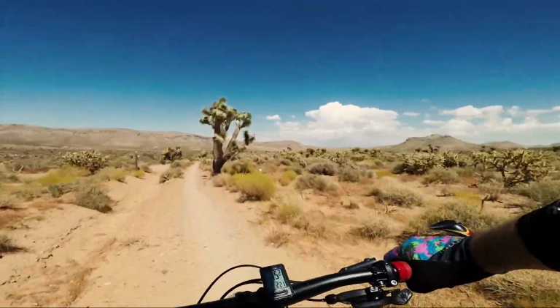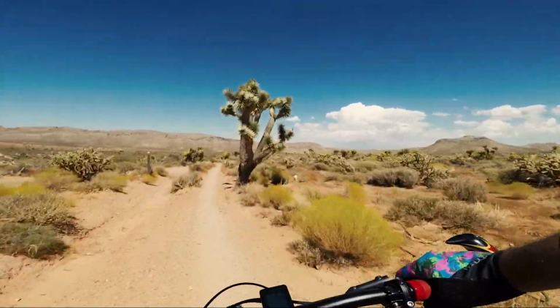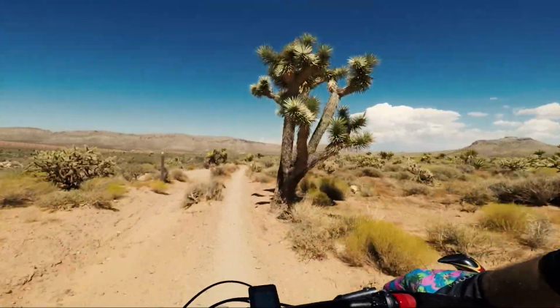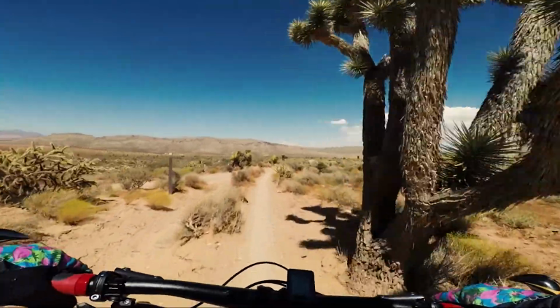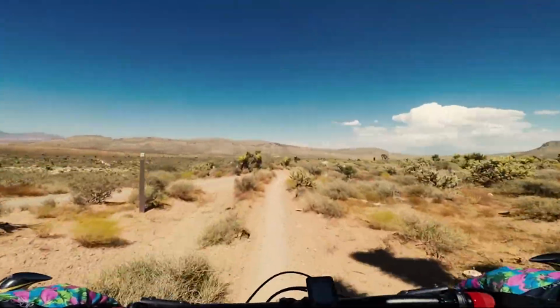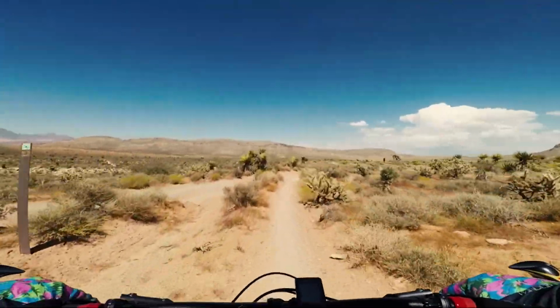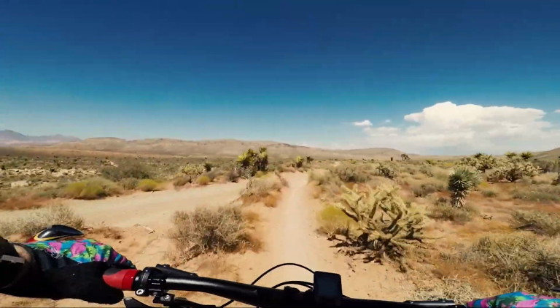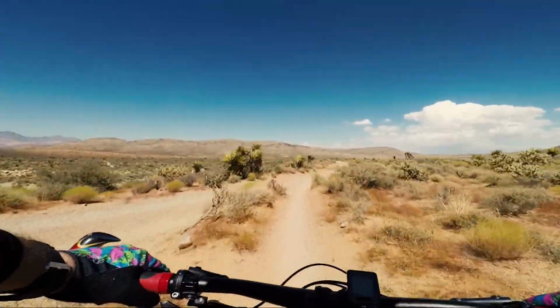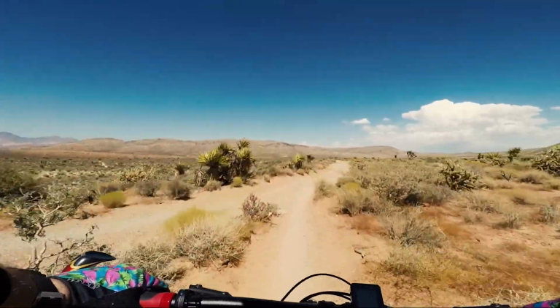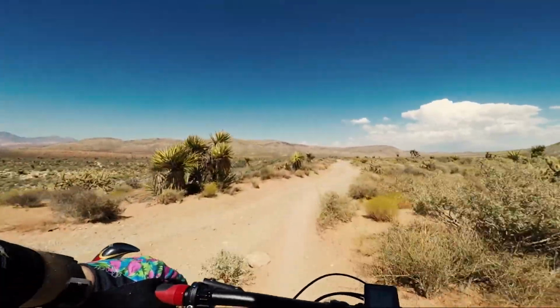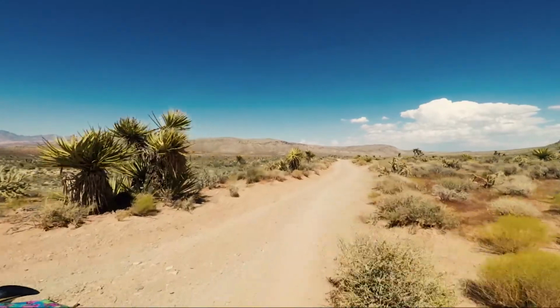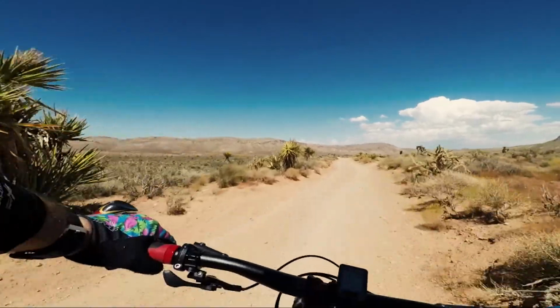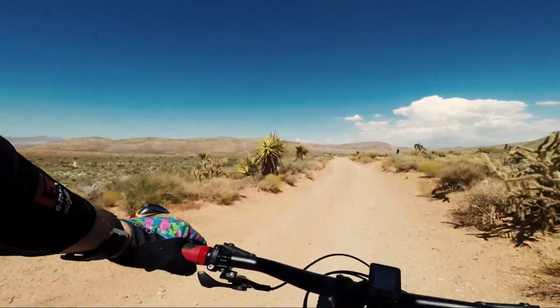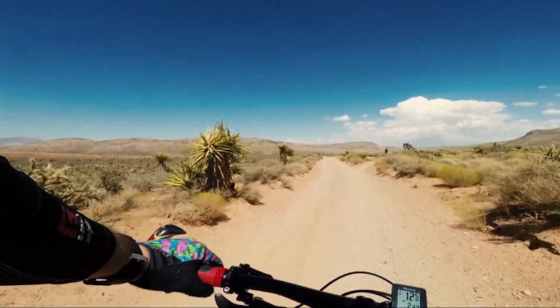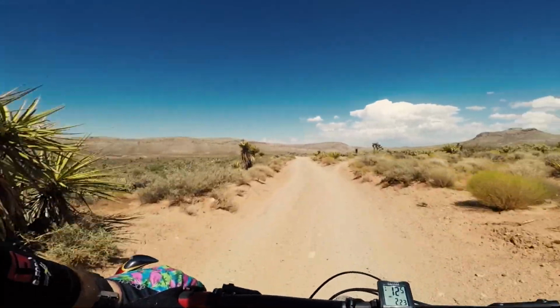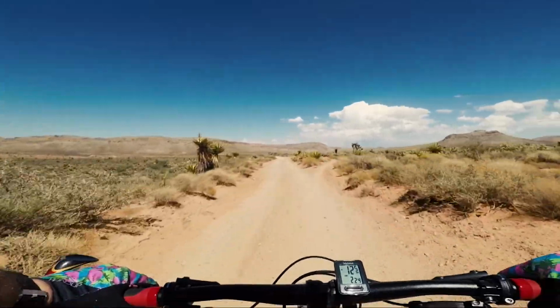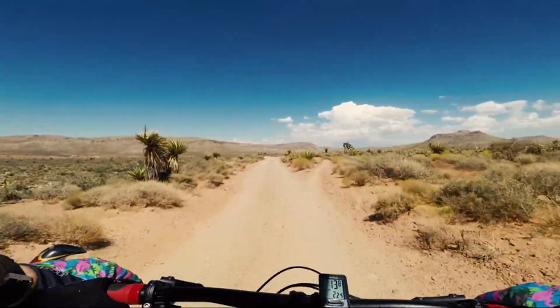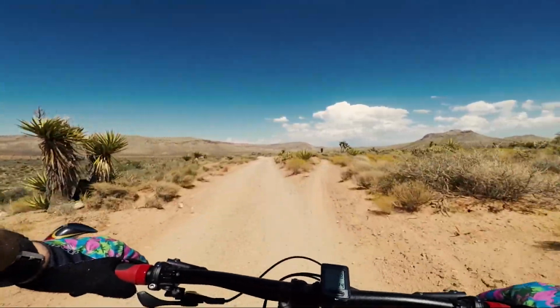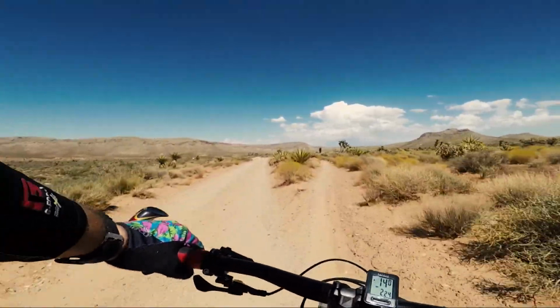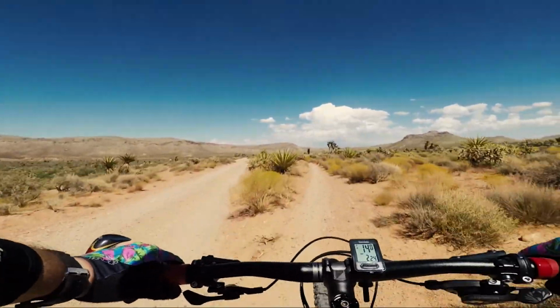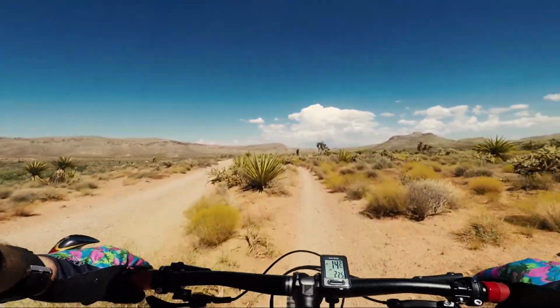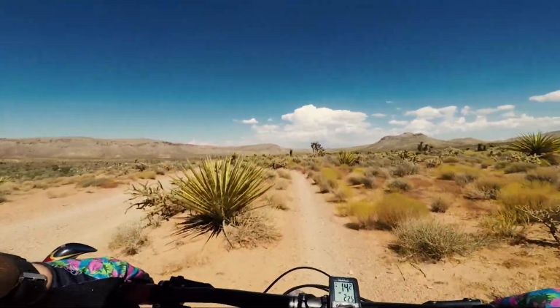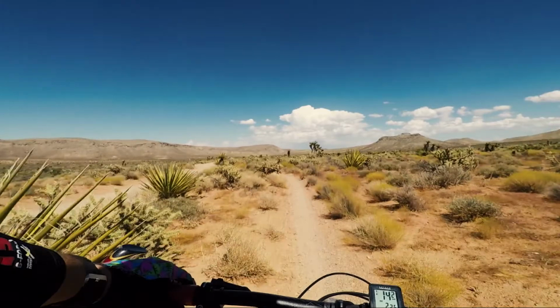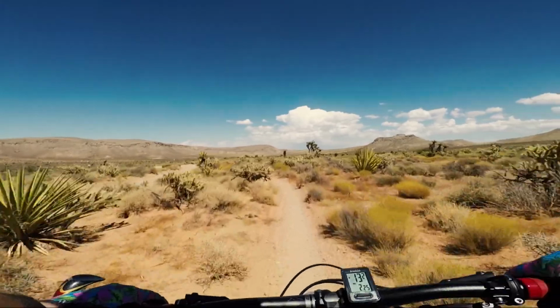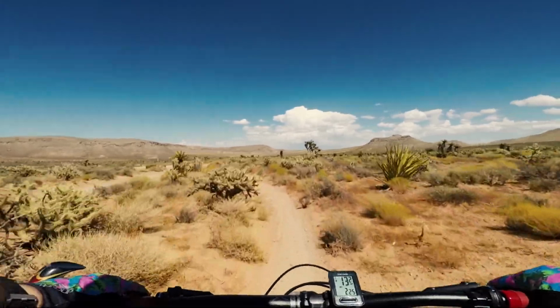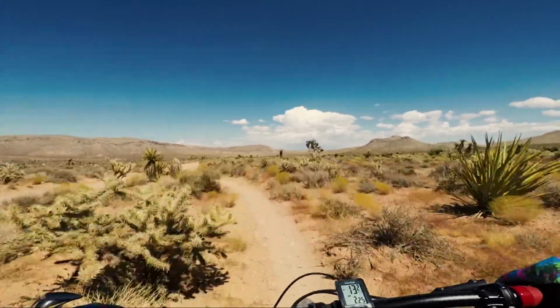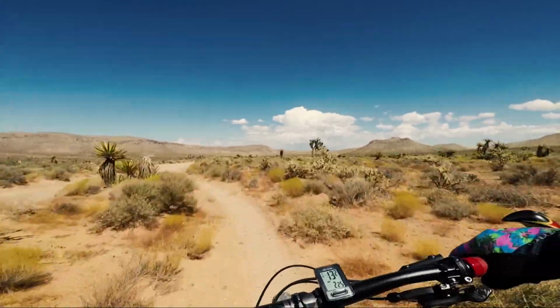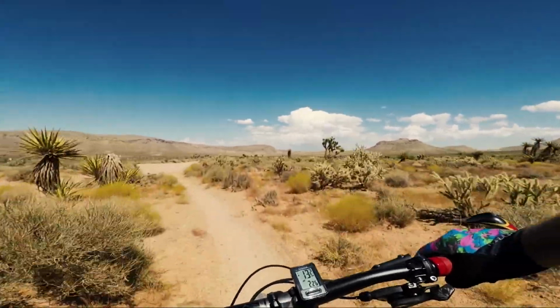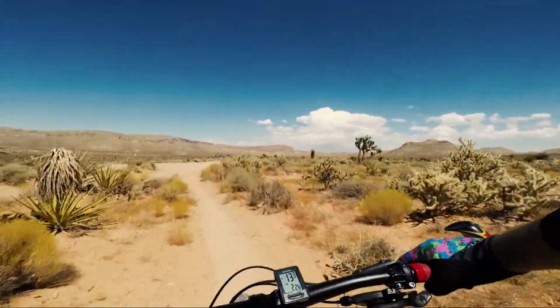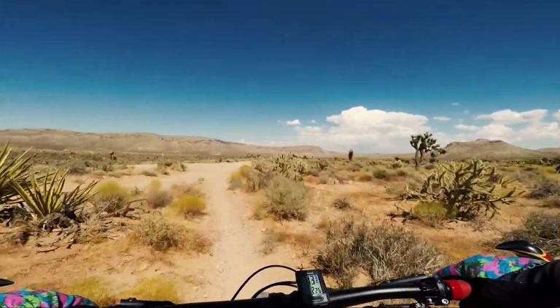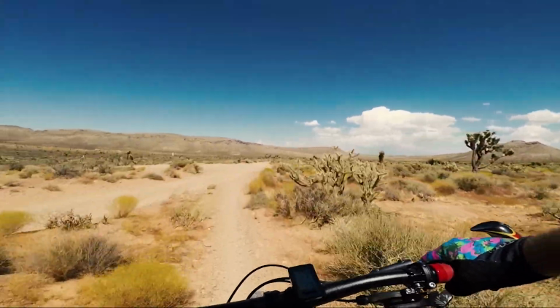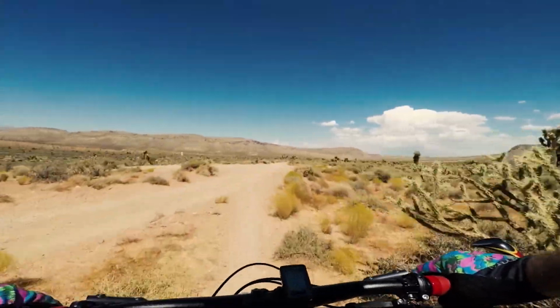I'll definitely go back to Blue Diamond. The part I rode was a cross-country trail, but as I understand it, there's a lot more that I could explore out there. I'd probably pick a cooler day to go, though, because I was really feeling it by the end.